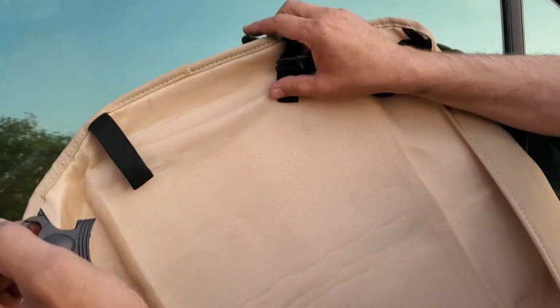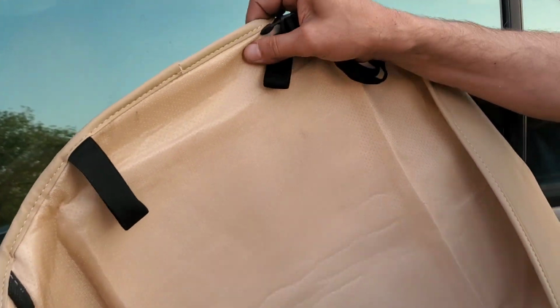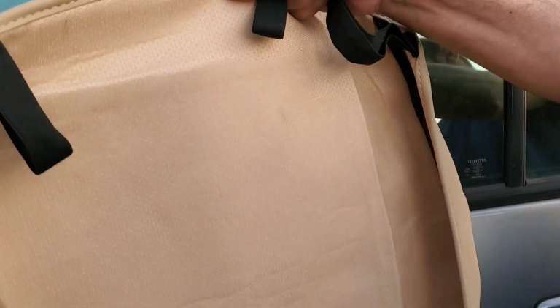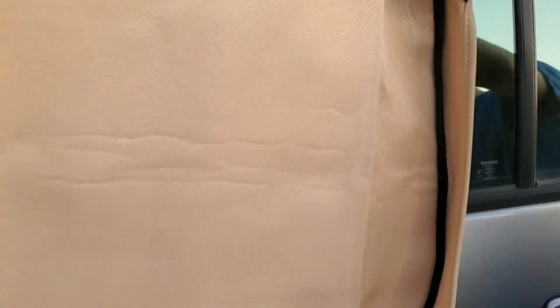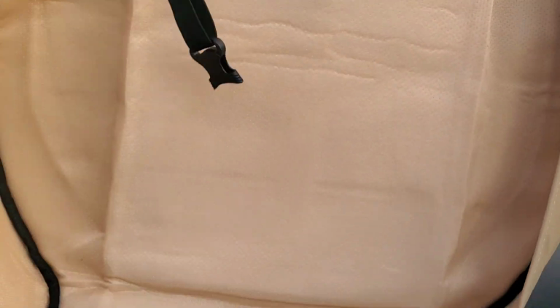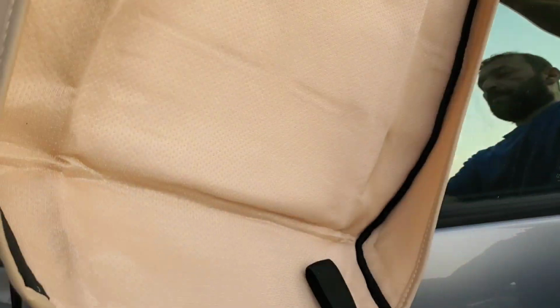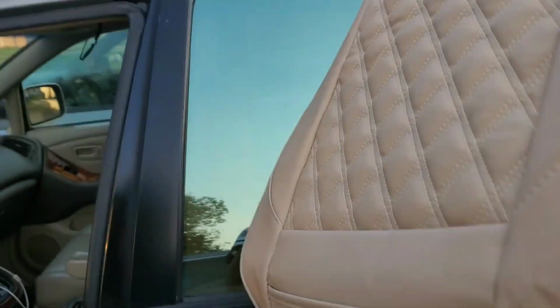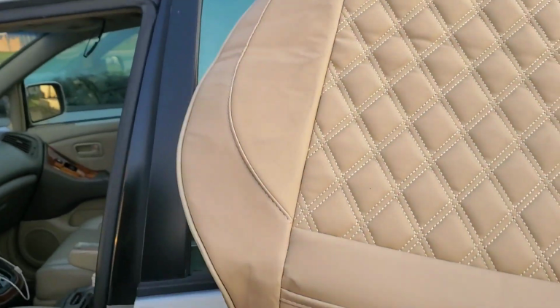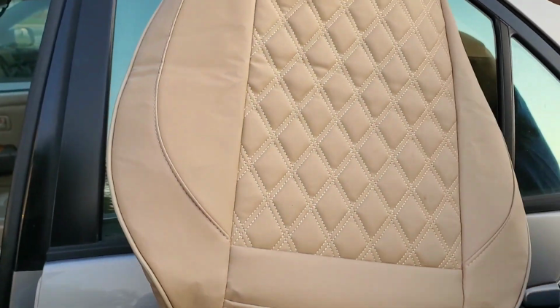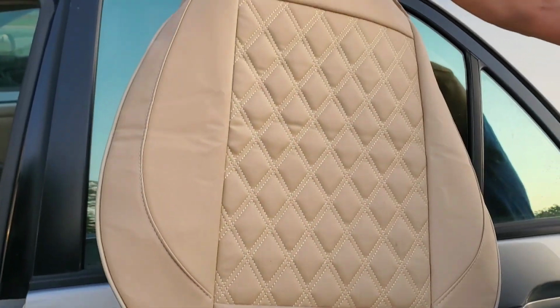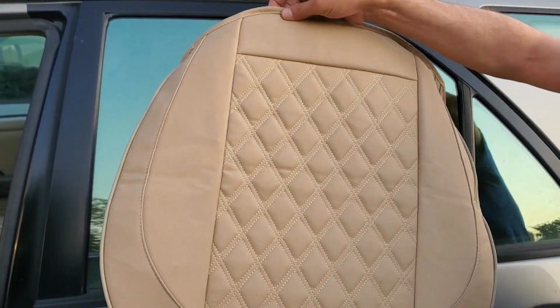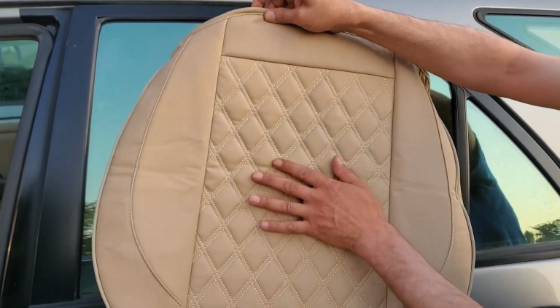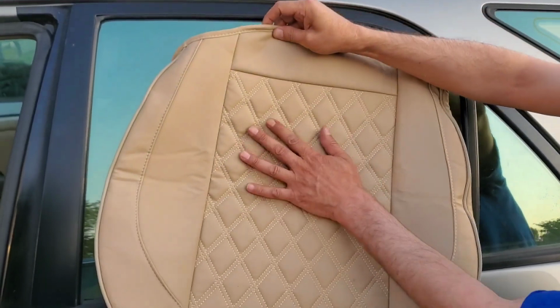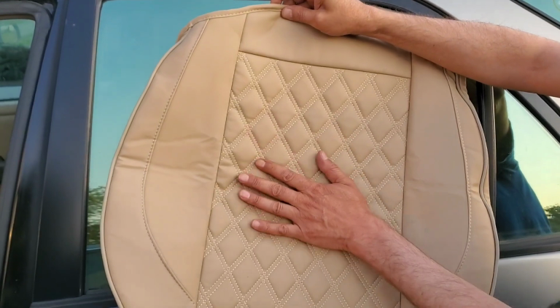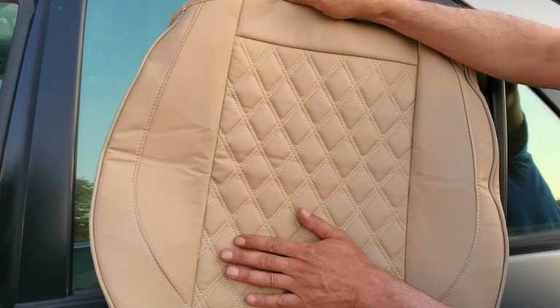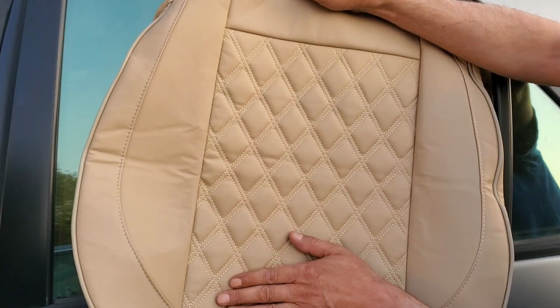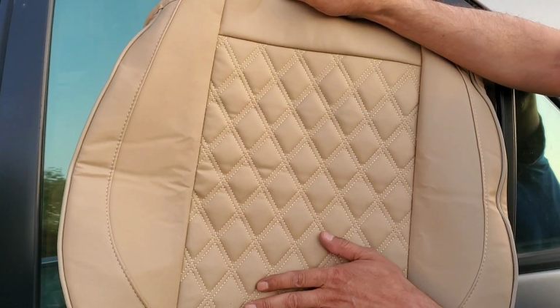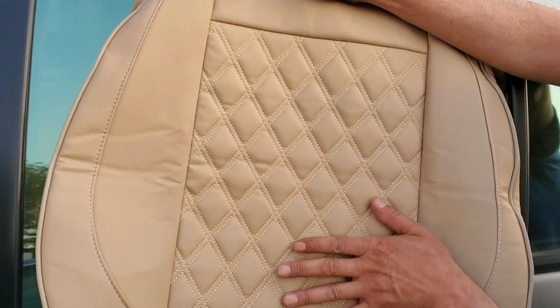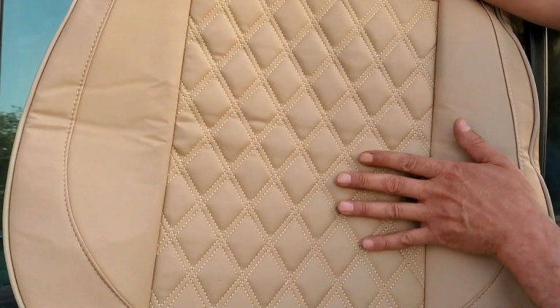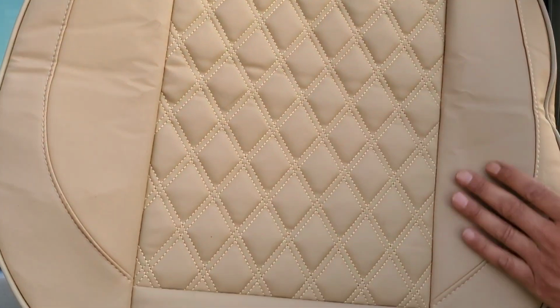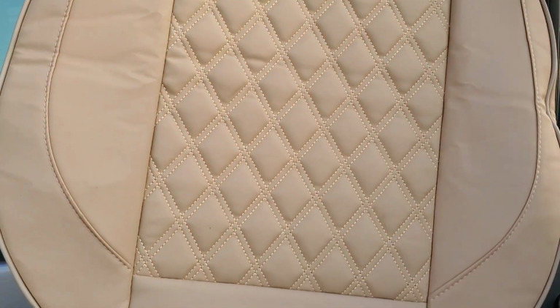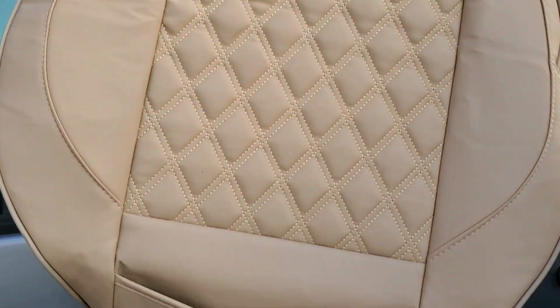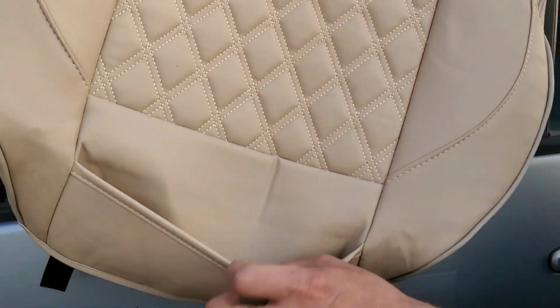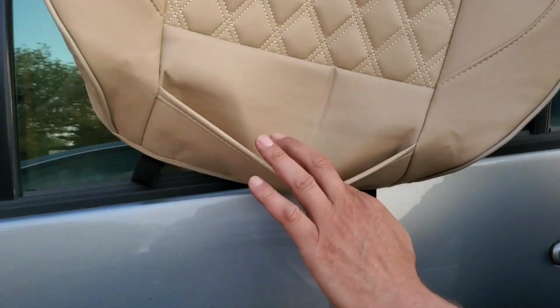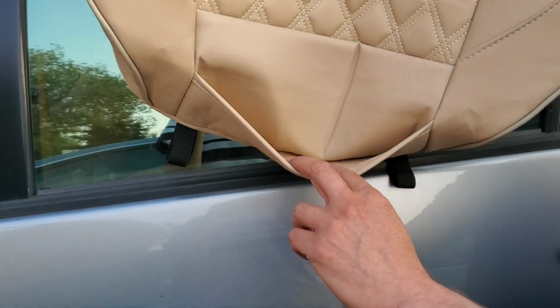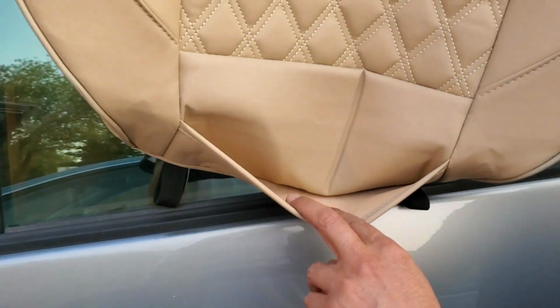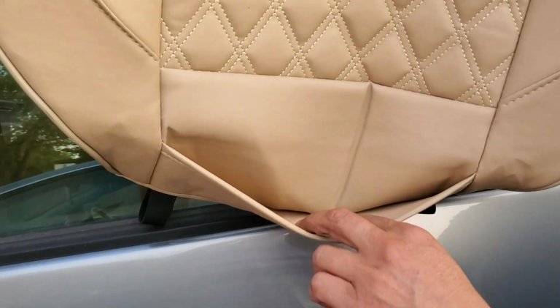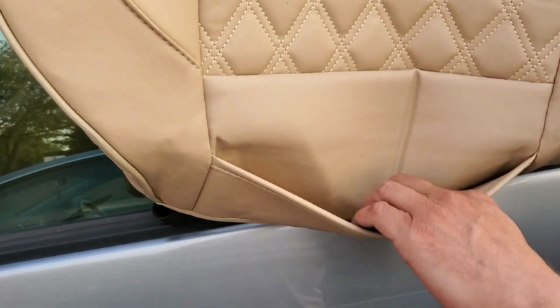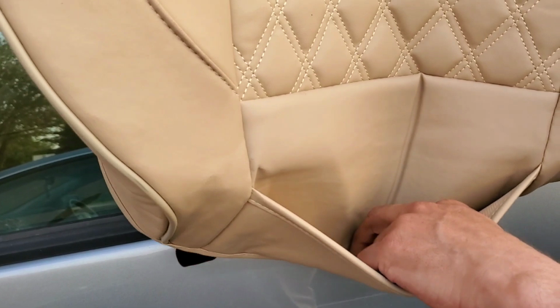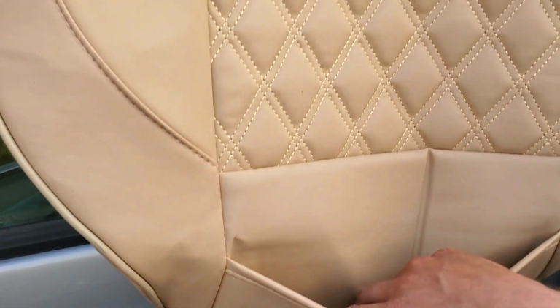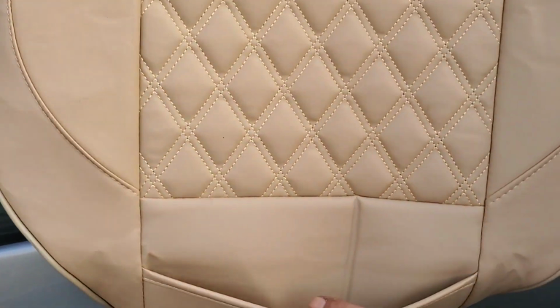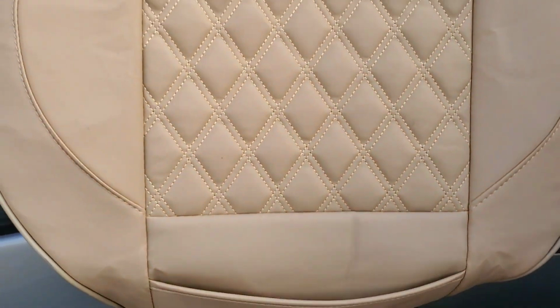I will leave a link in the description where to buy. This car seat cover is made of durable material and you can buy the desired color. It's also comfortable and just fits right.